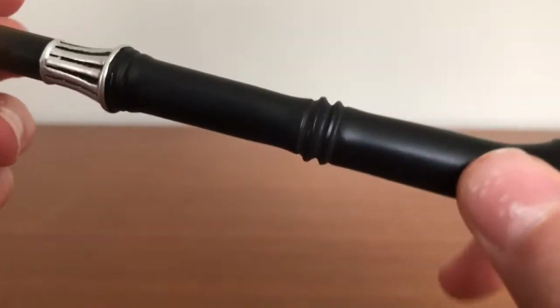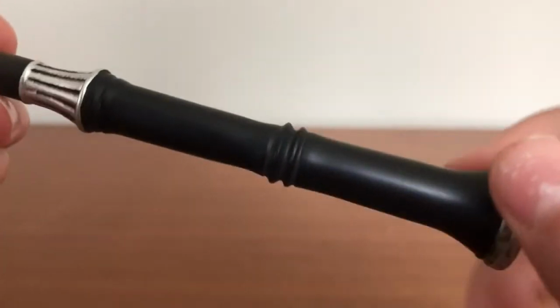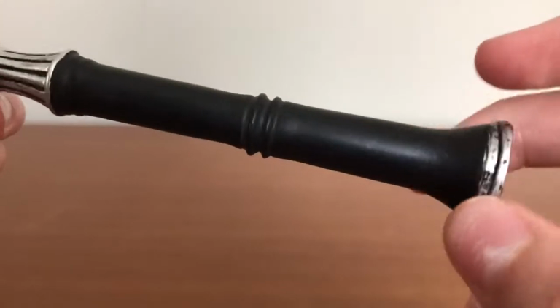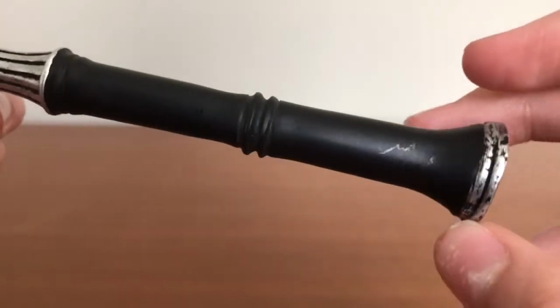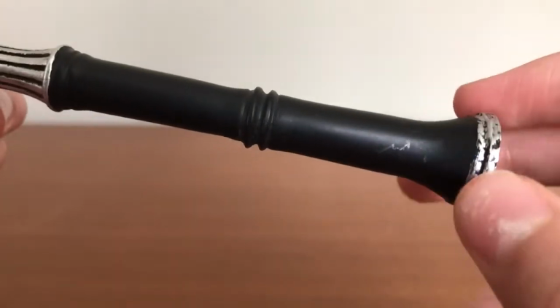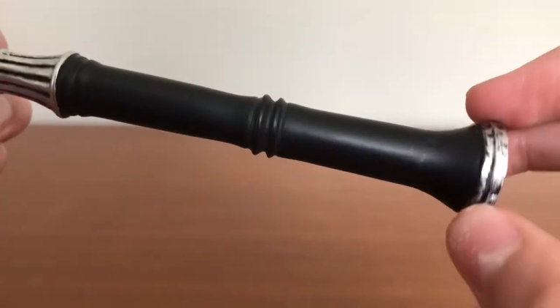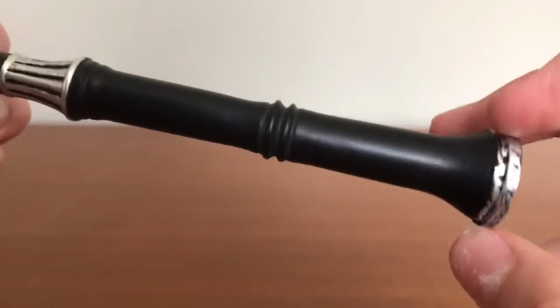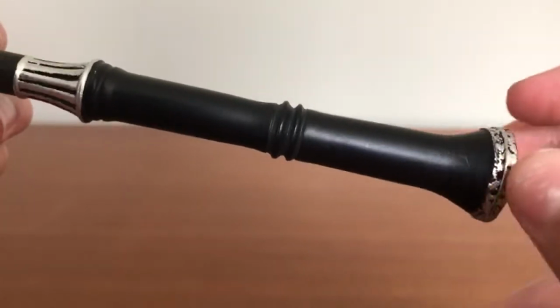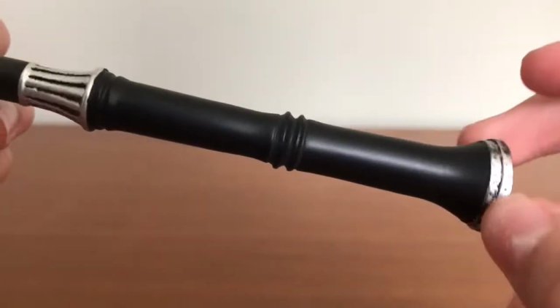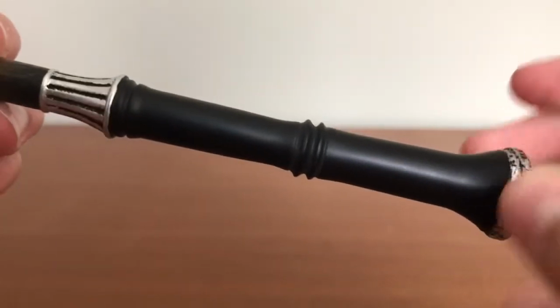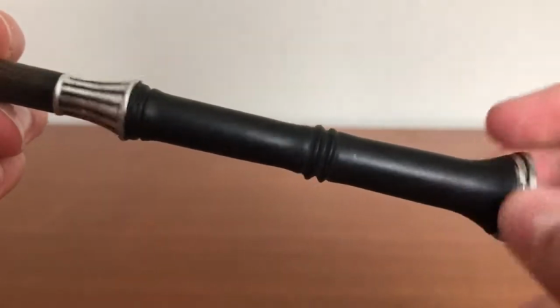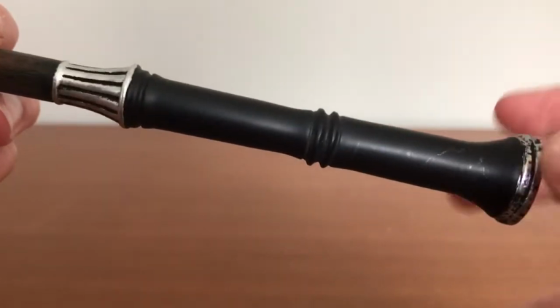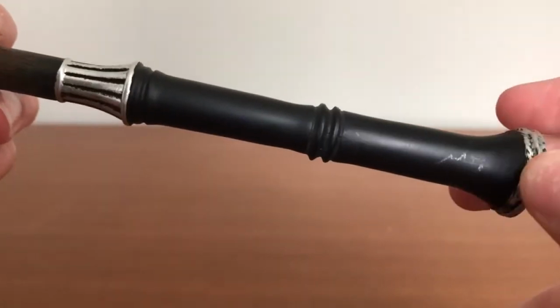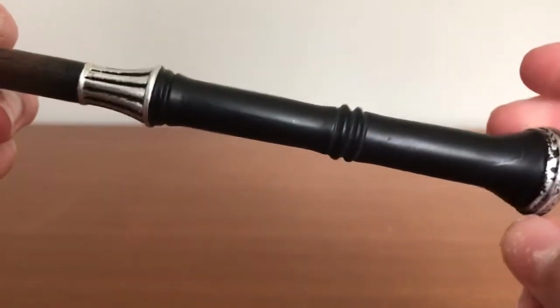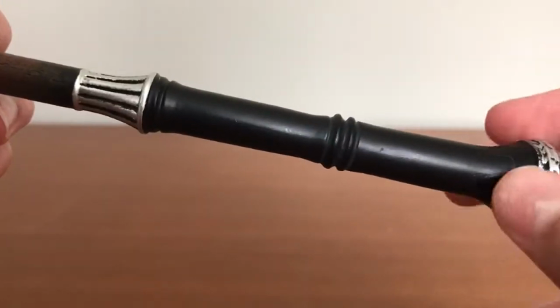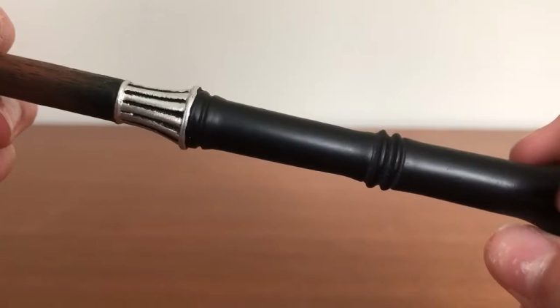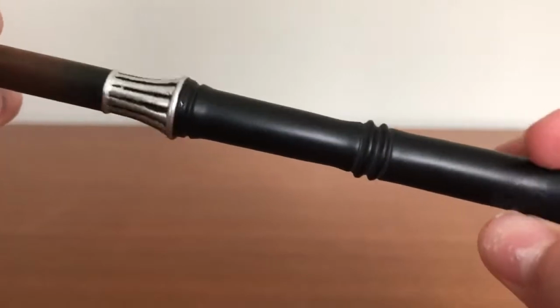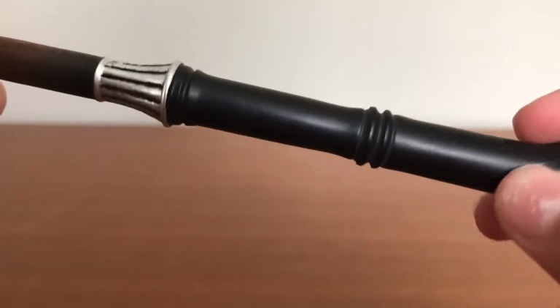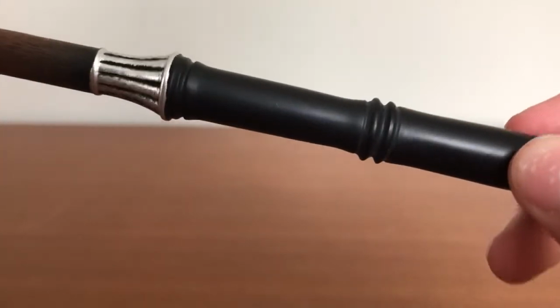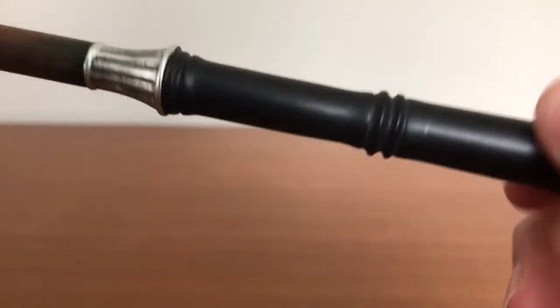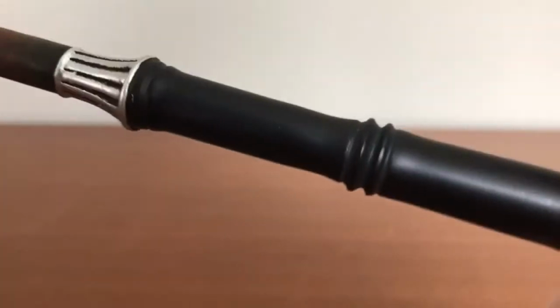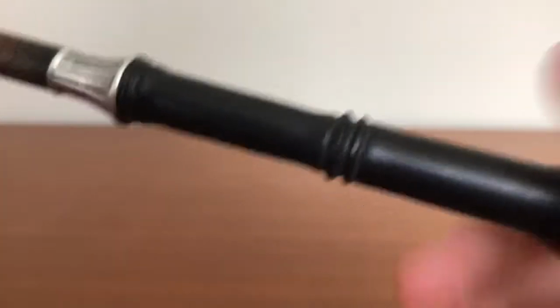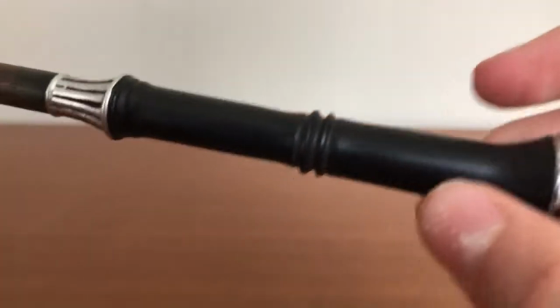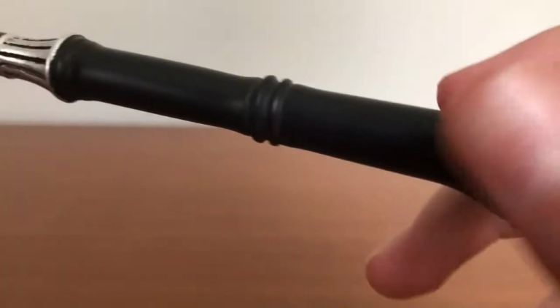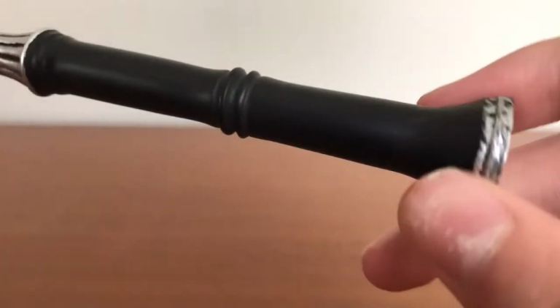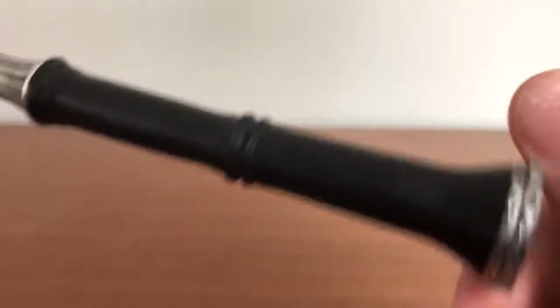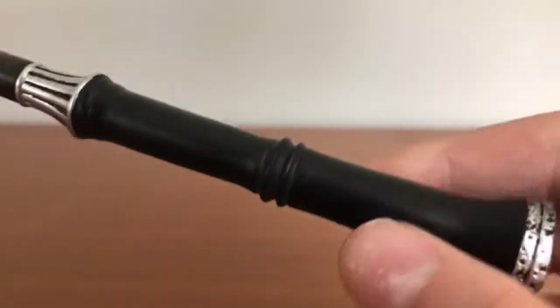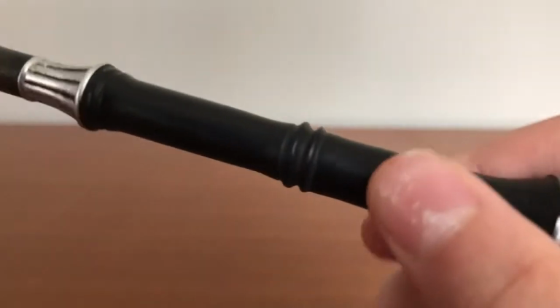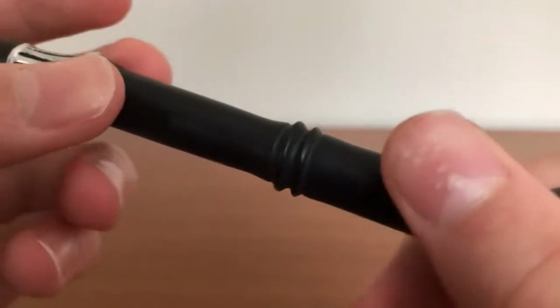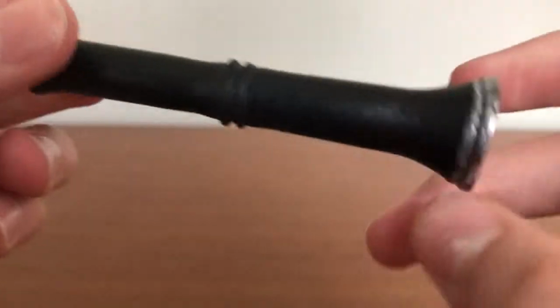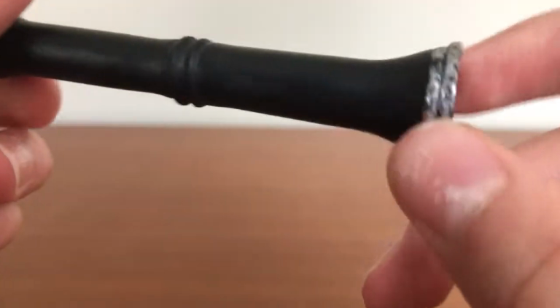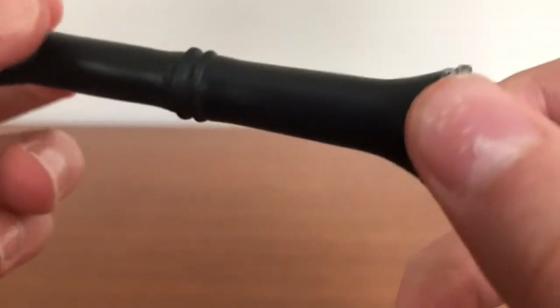The handle there. There are some markings on mine — I don't think they're meant to be there. I'd have to look at the official pictures, but I think it's just meant to be matte black. But it looks fine either way.